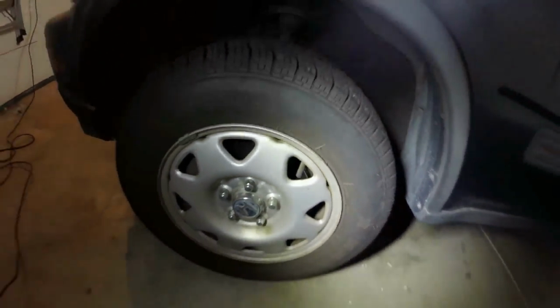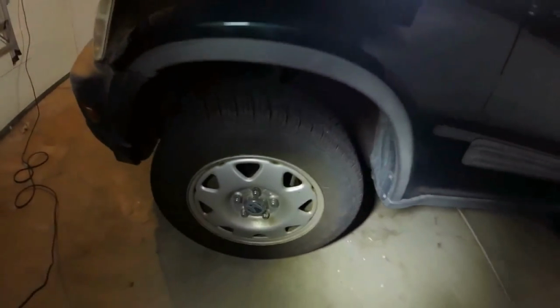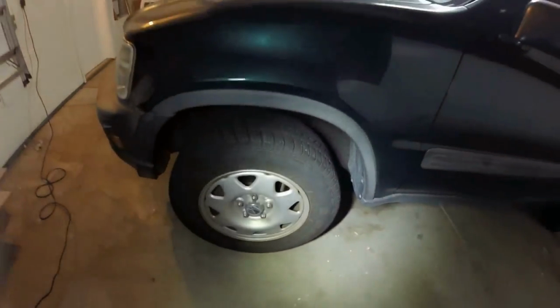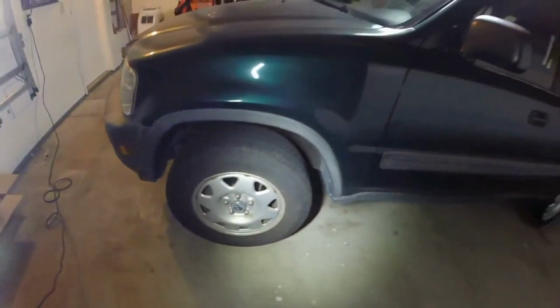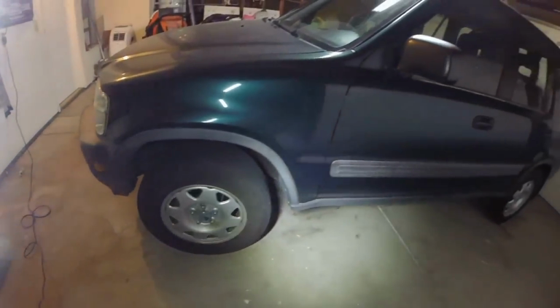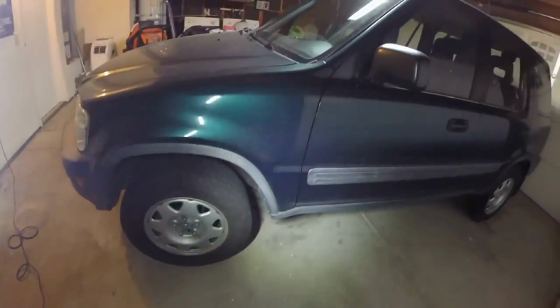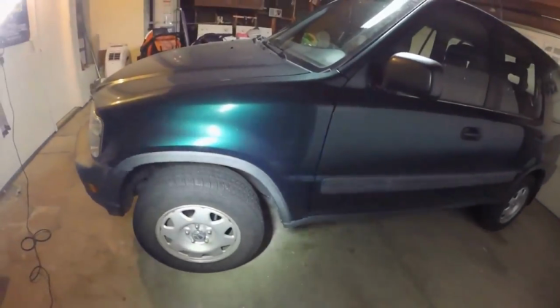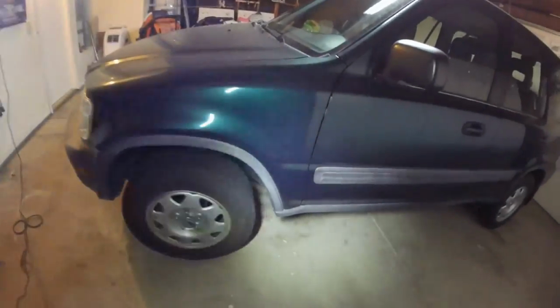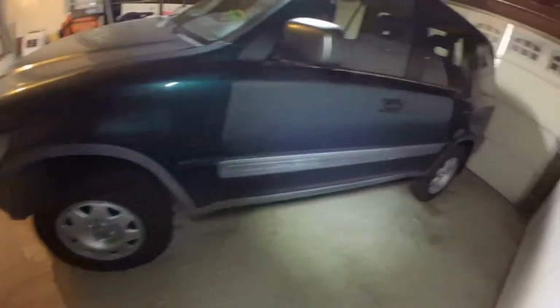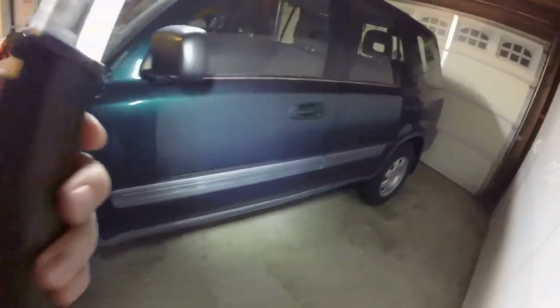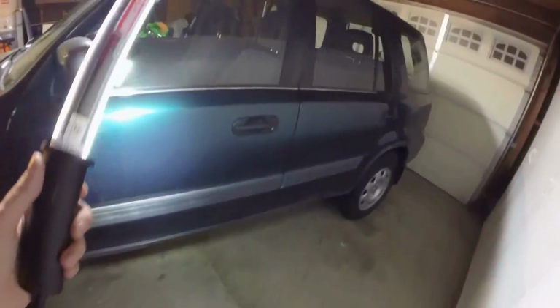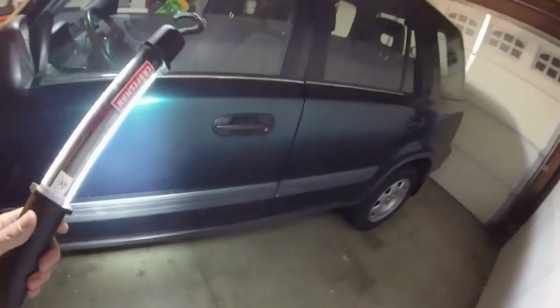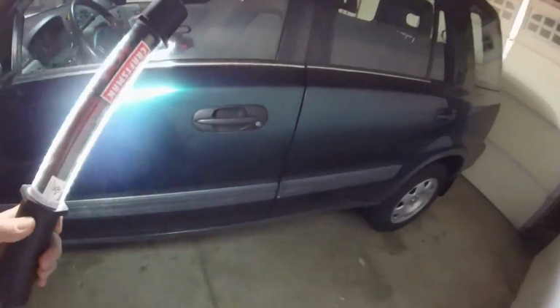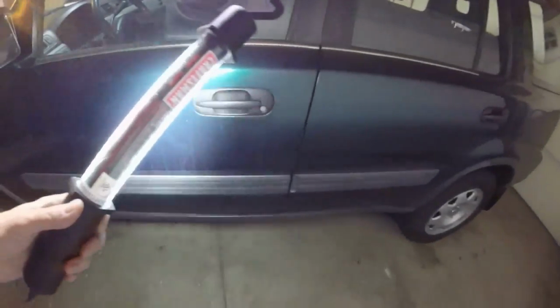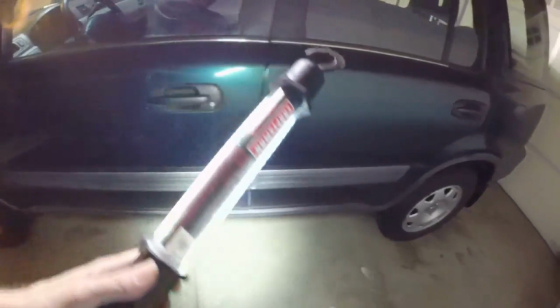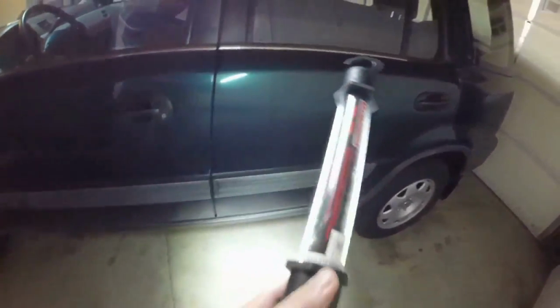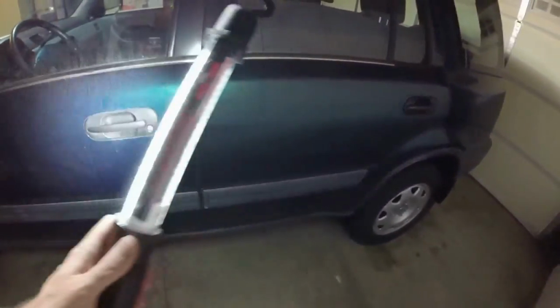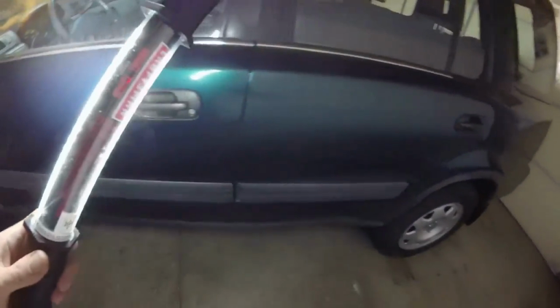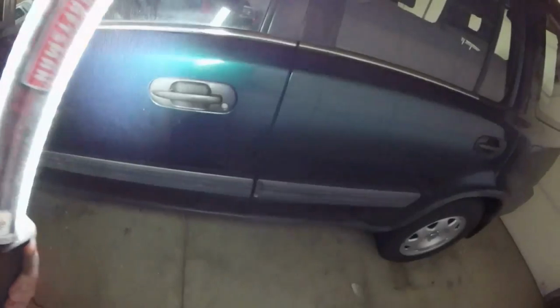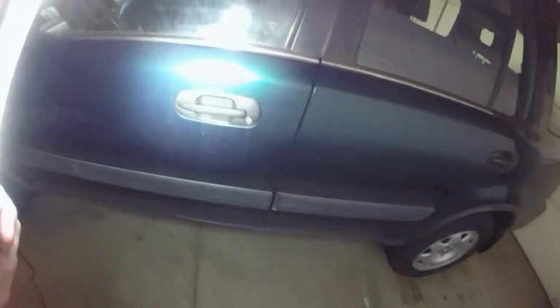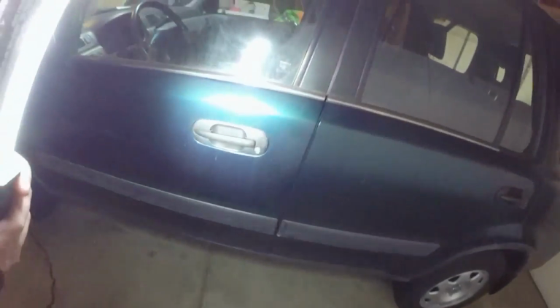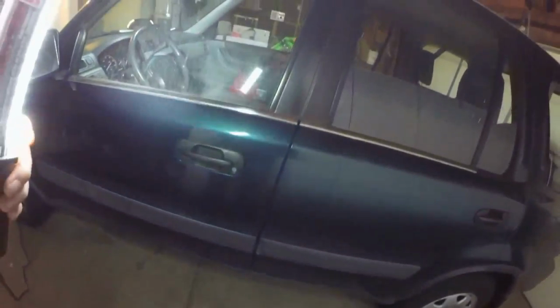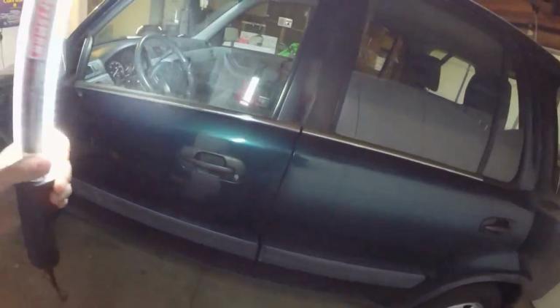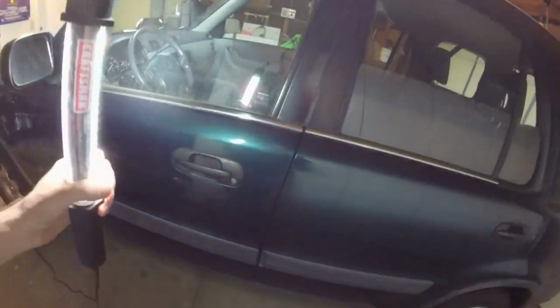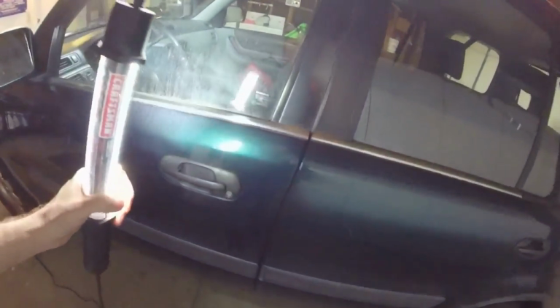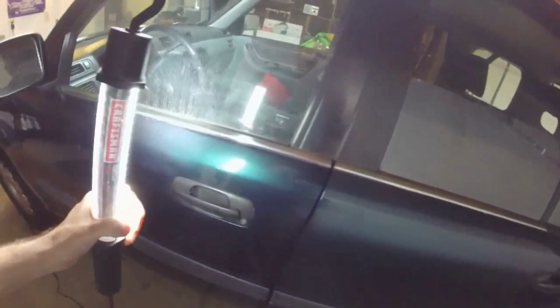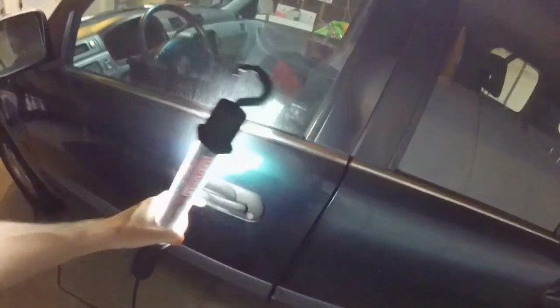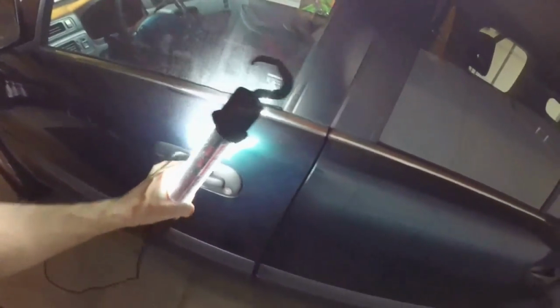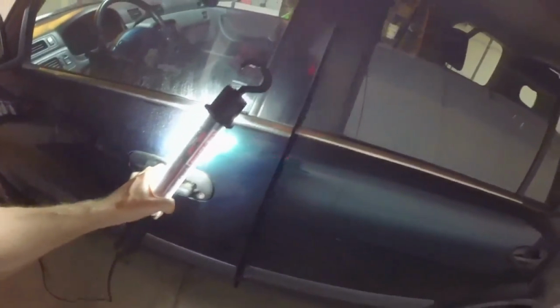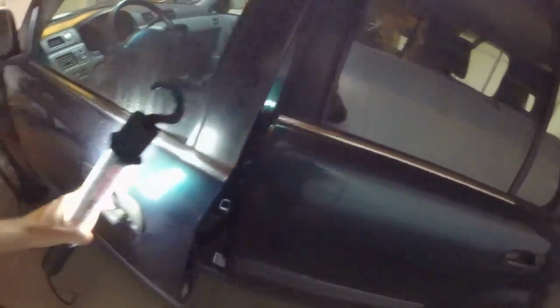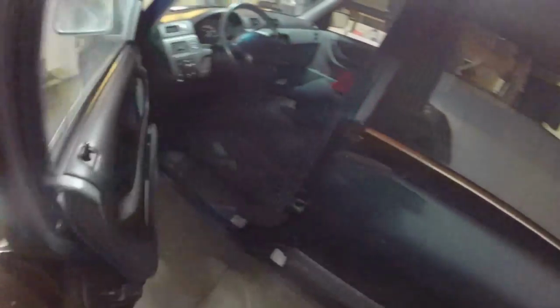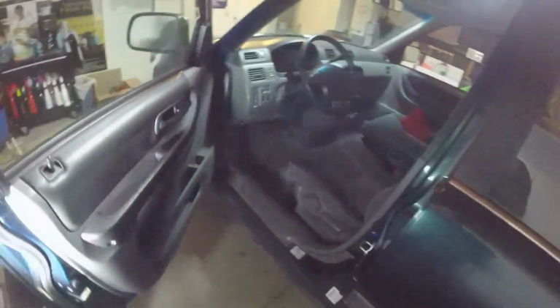I'm watching Barrett Jackson right now at the moment. Next best thing to buying cars is just looking at cars — I love watching all those auction shows. Let's check out the interior of this thing.